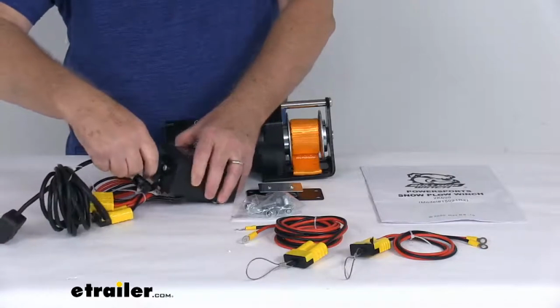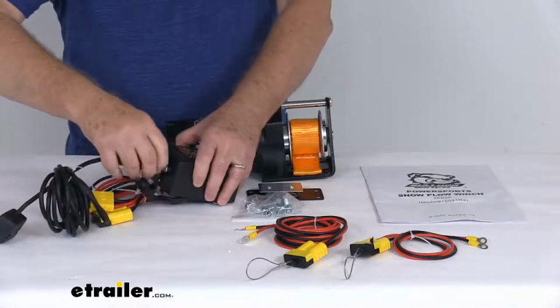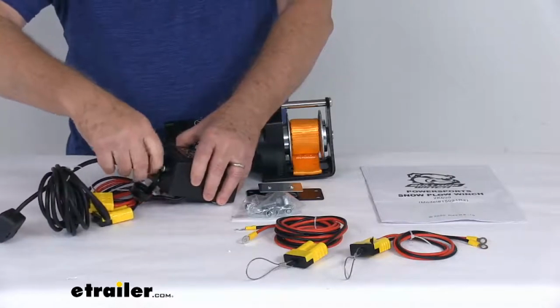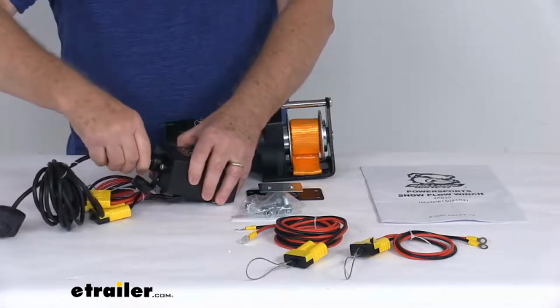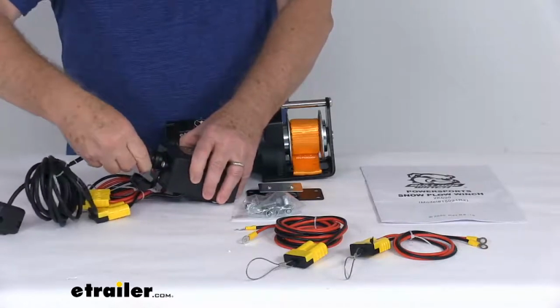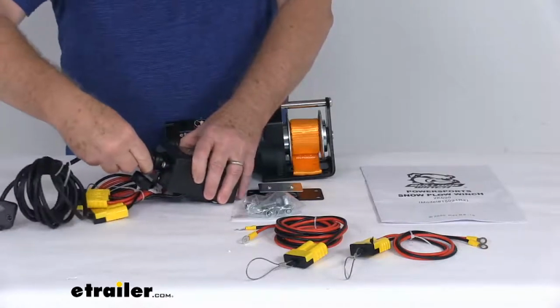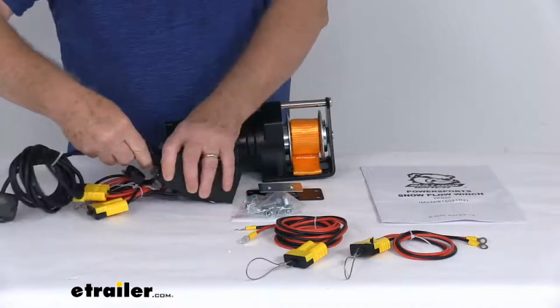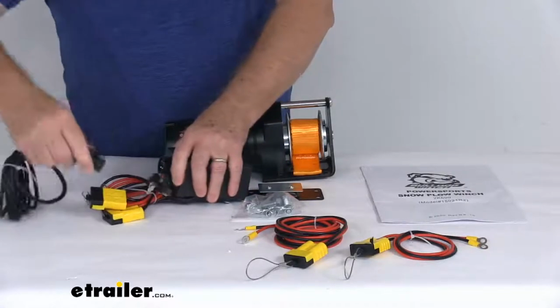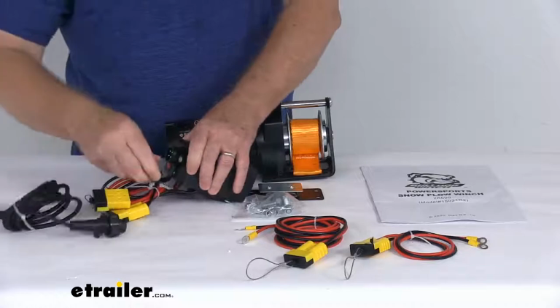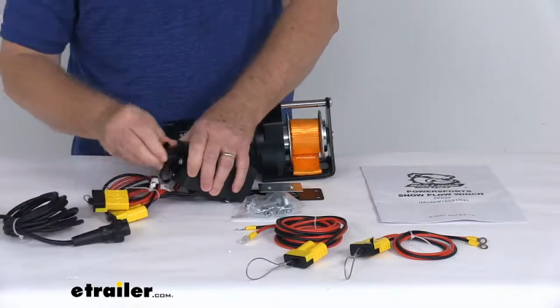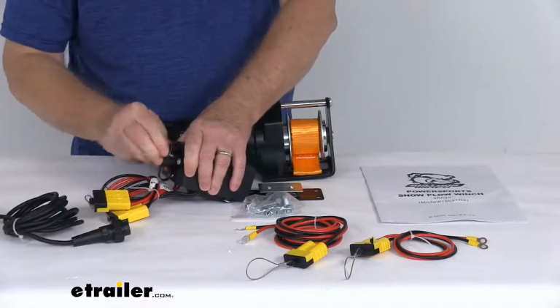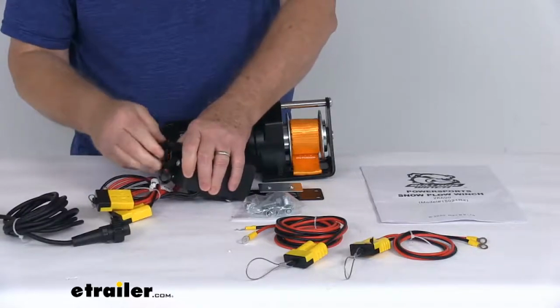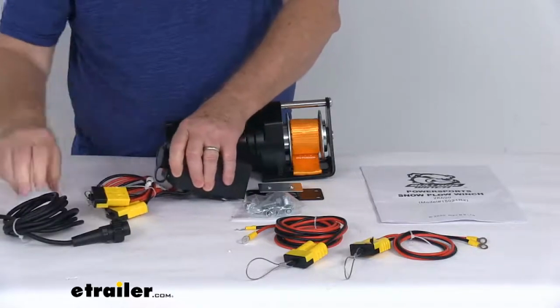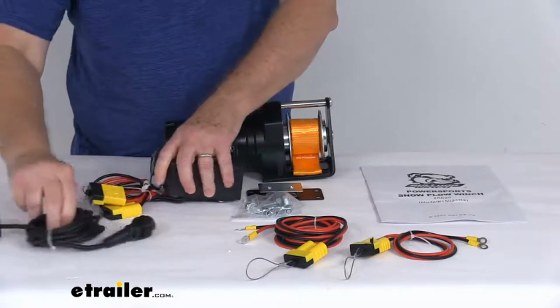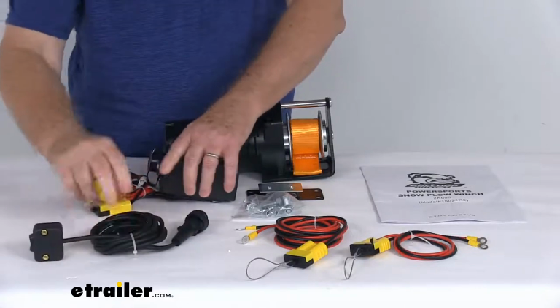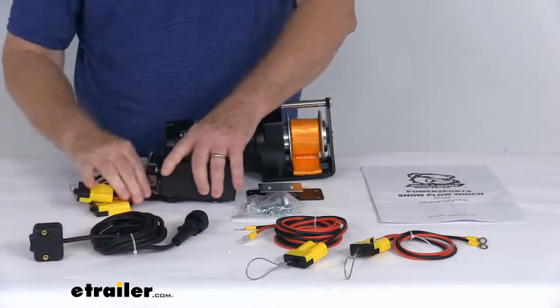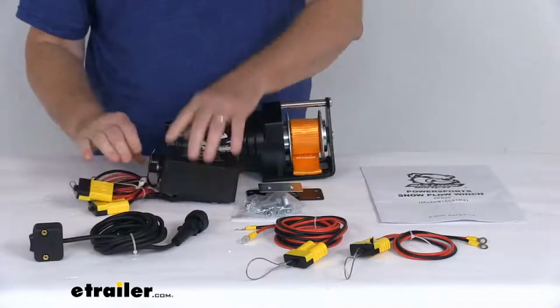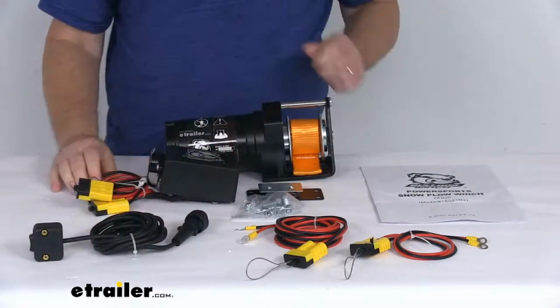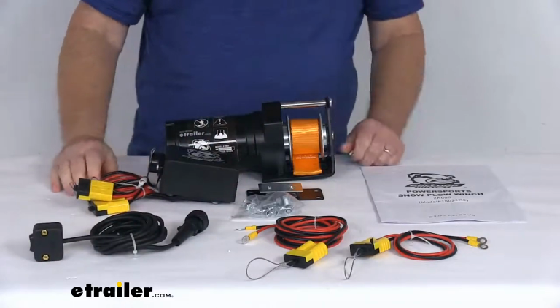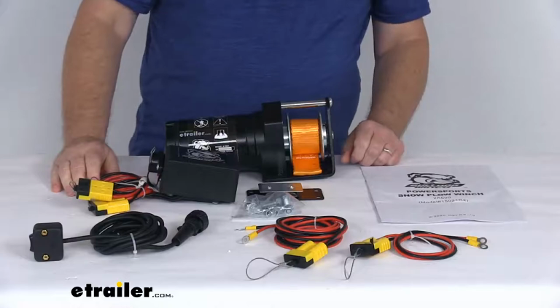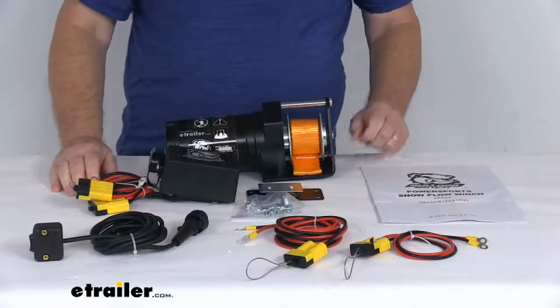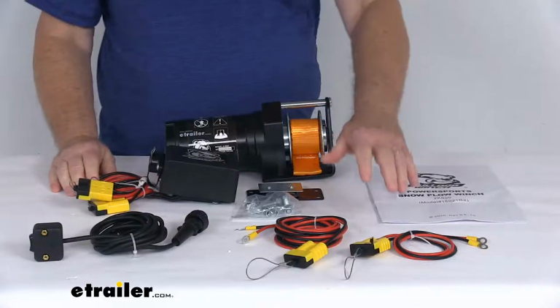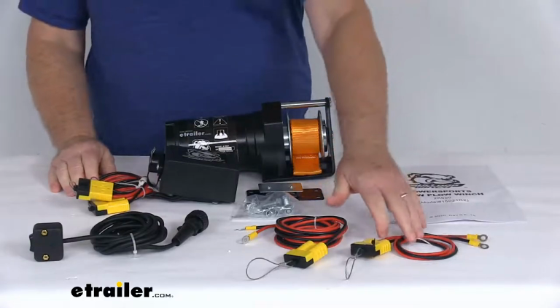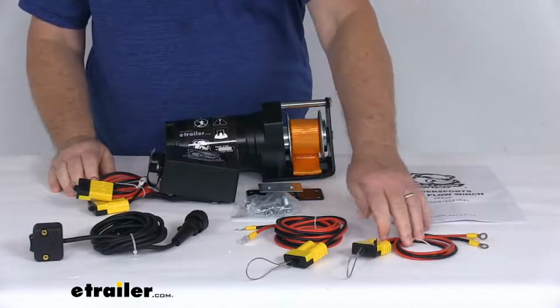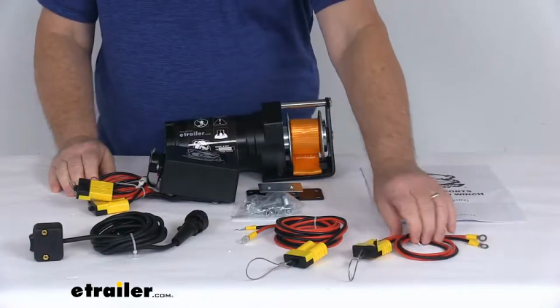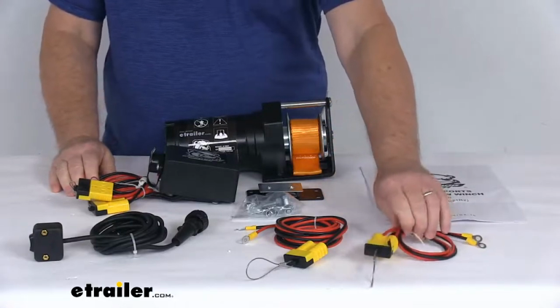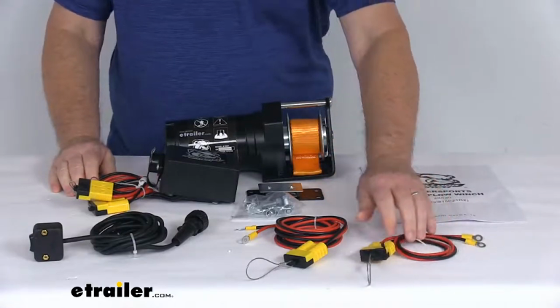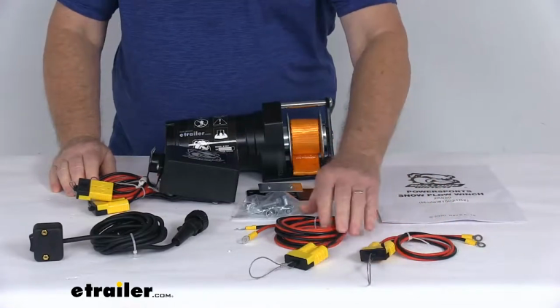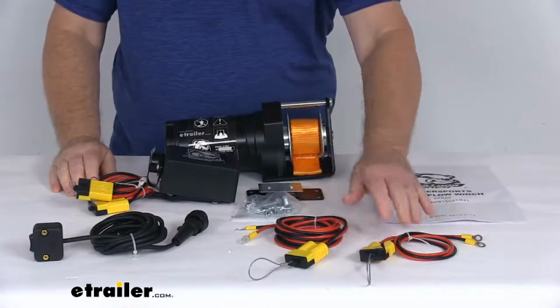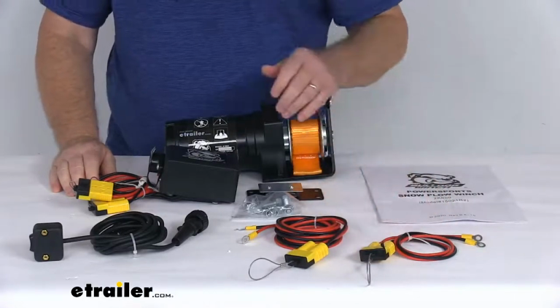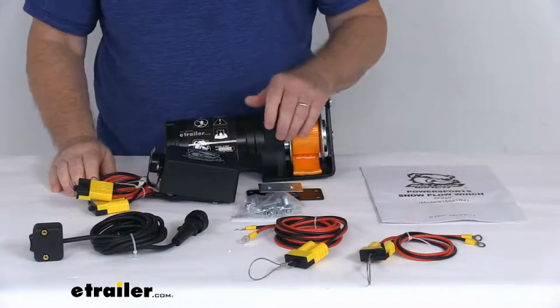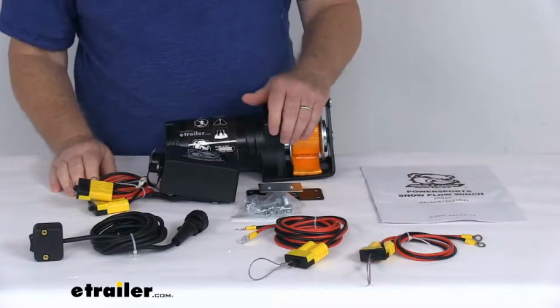When you're not using it, just unscrew it, unplug it, and put your dust cap back on there to protect it. It also offers quick connects that will let you easily disconnect power when removing the plow.